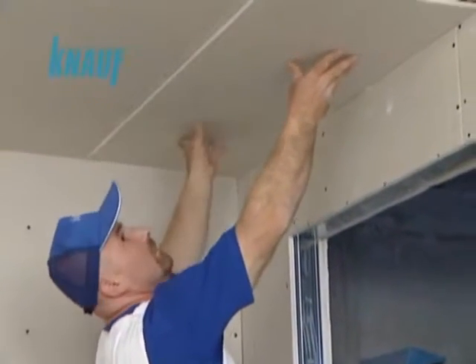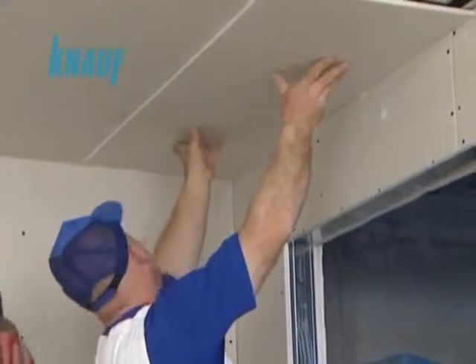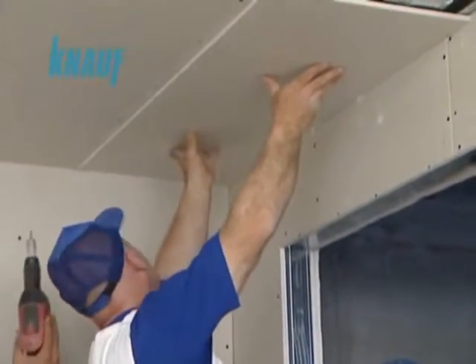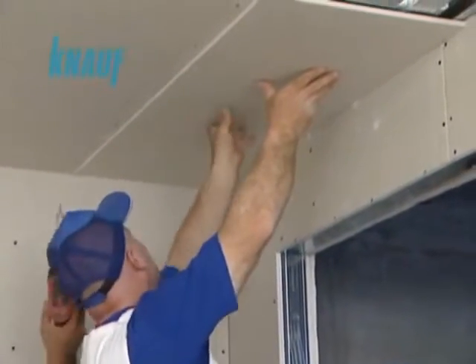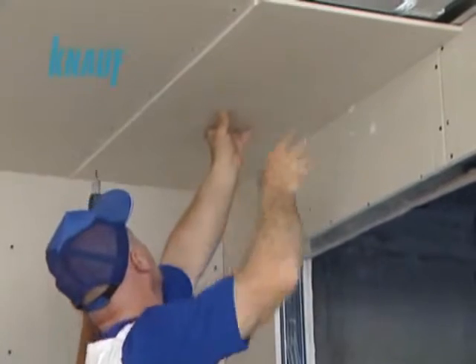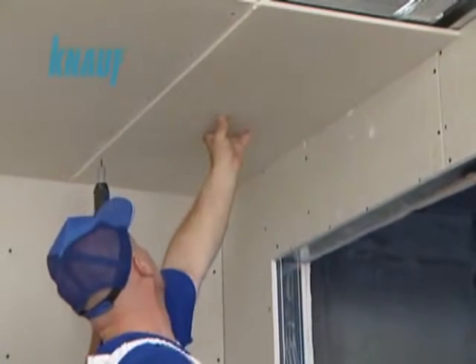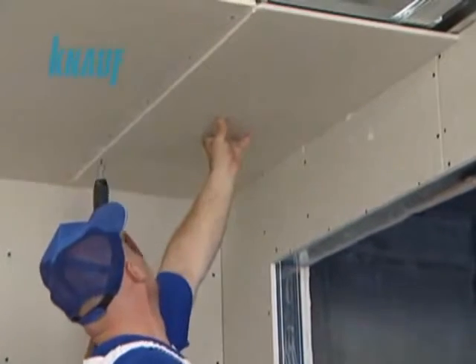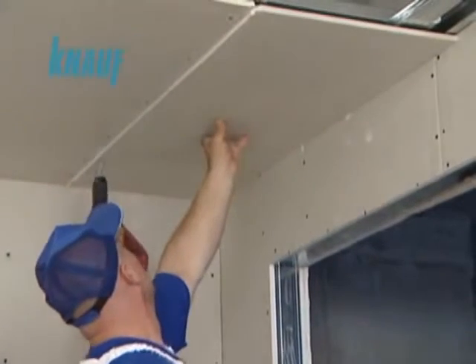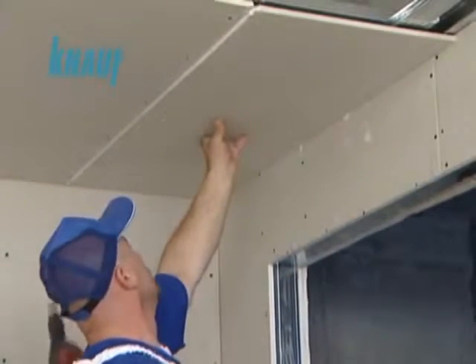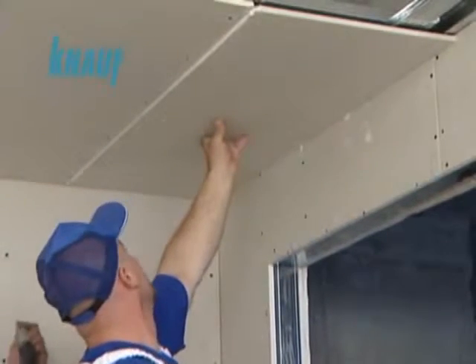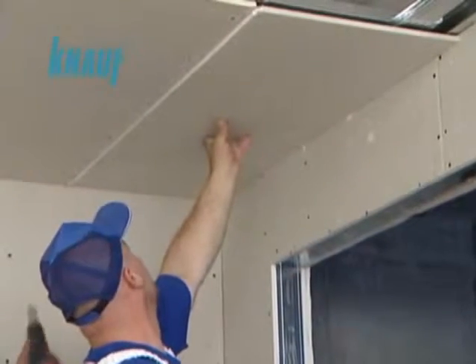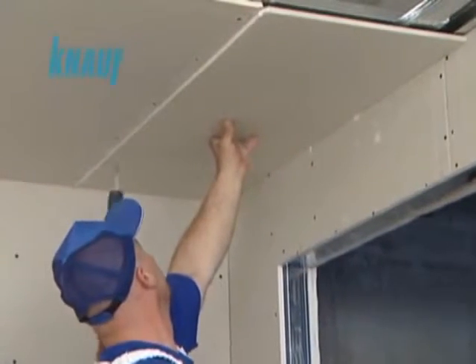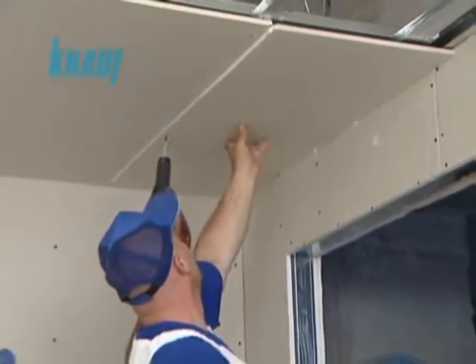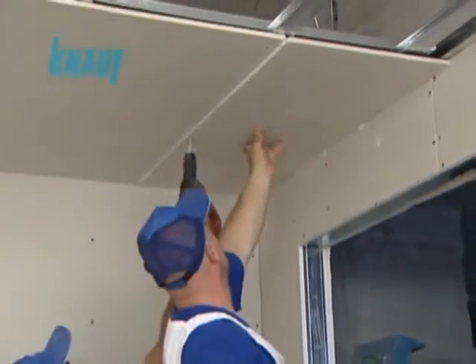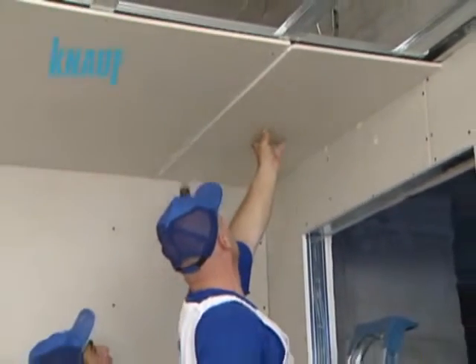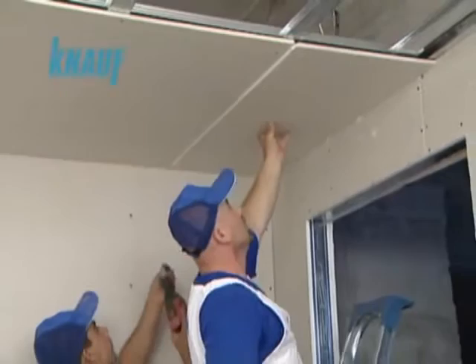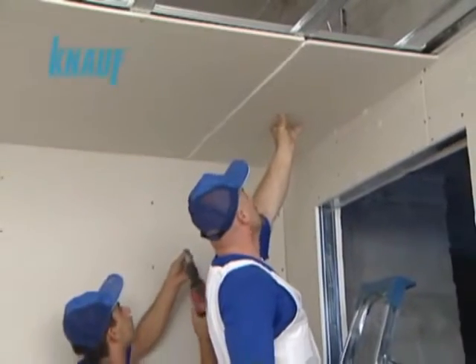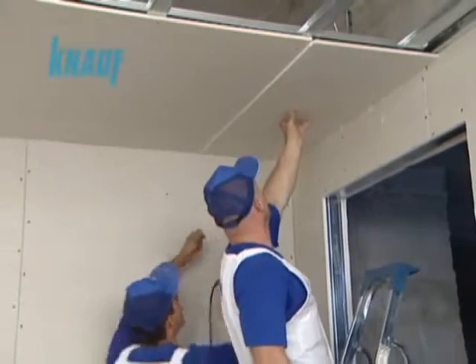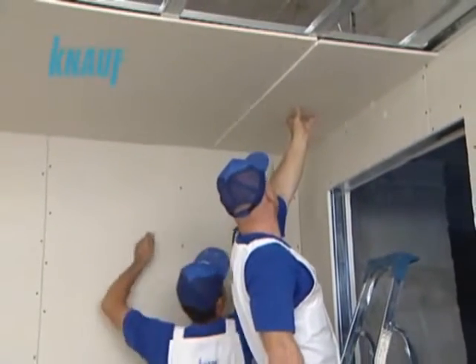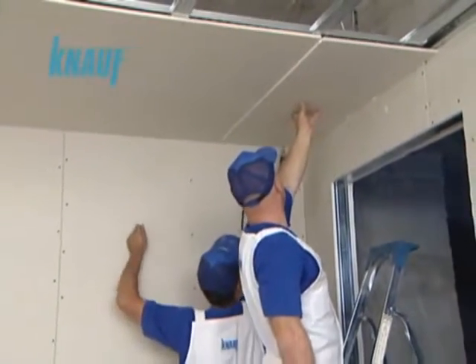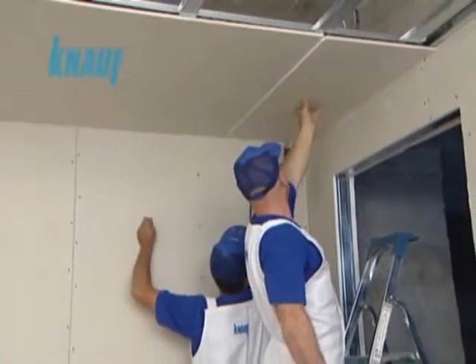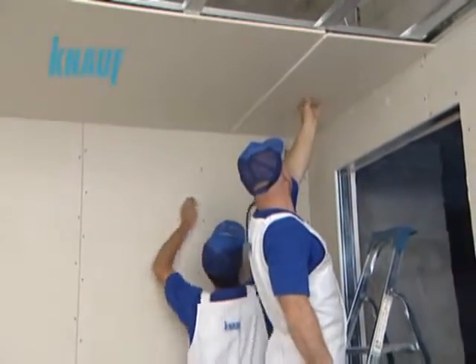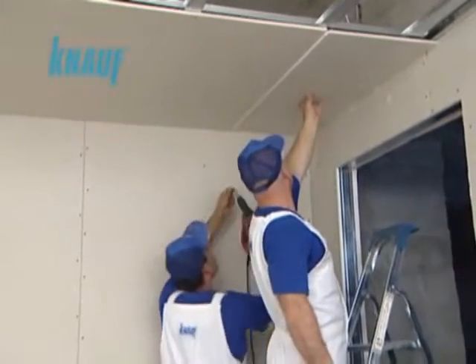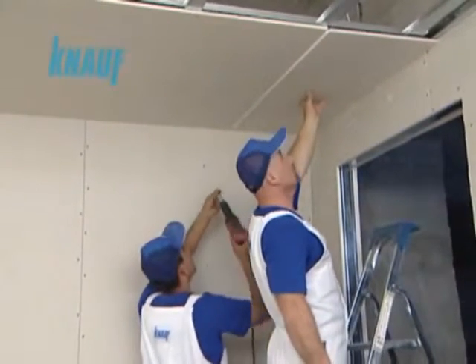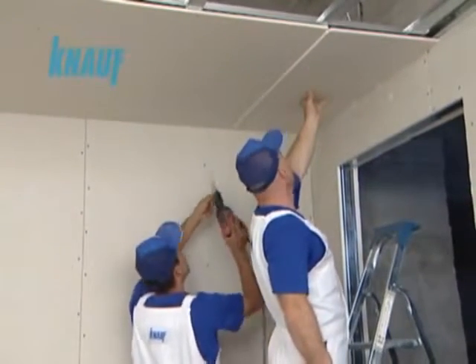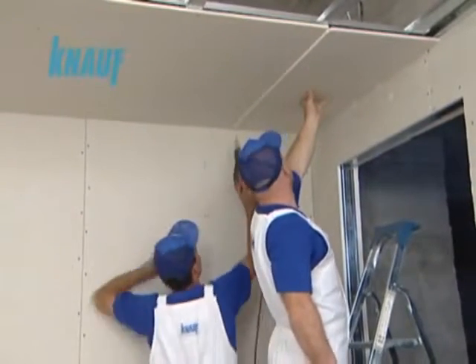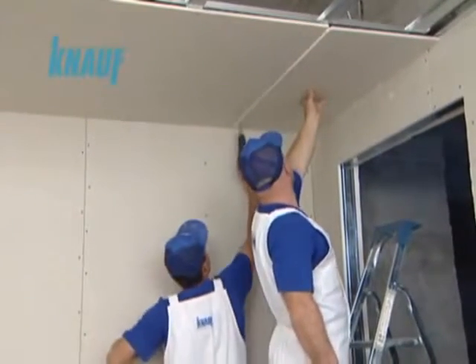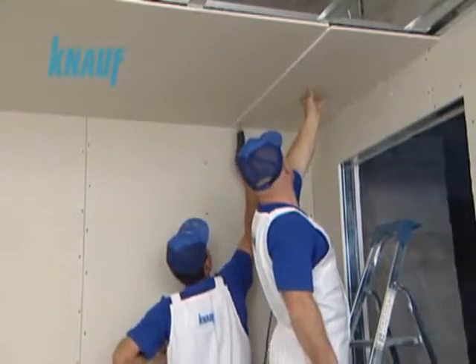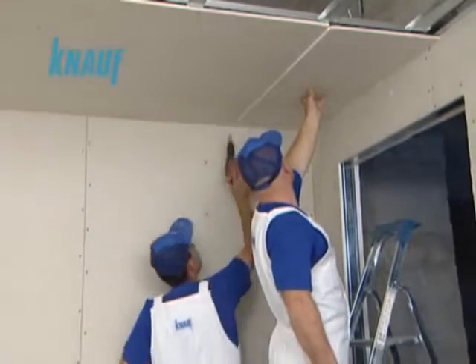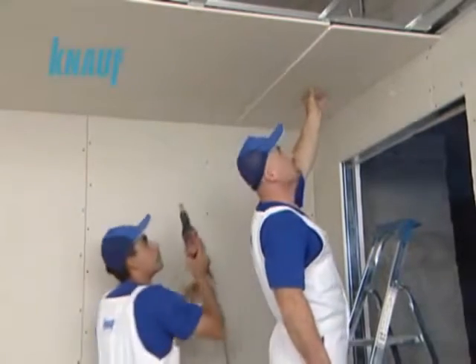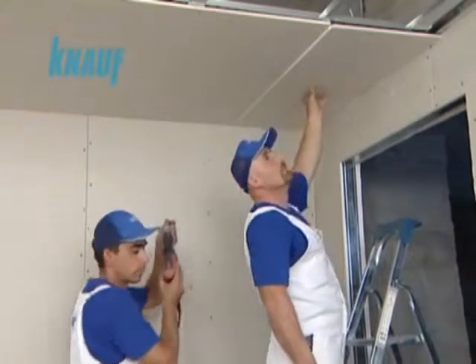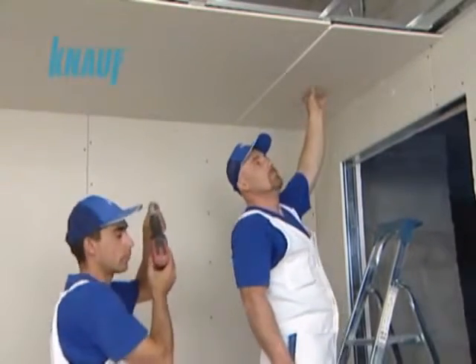The joints formed on the short edges of the KNARF gypsum boards should be staggered. The lighting fixture and ventilation plans should be prepared beforehand so that they do not collide with the system's framing.